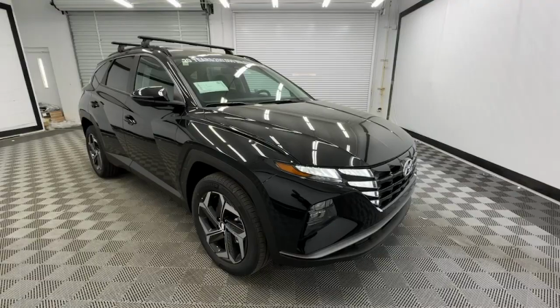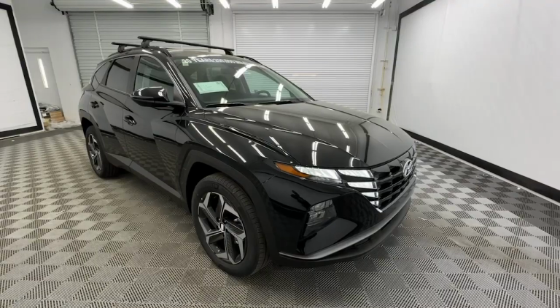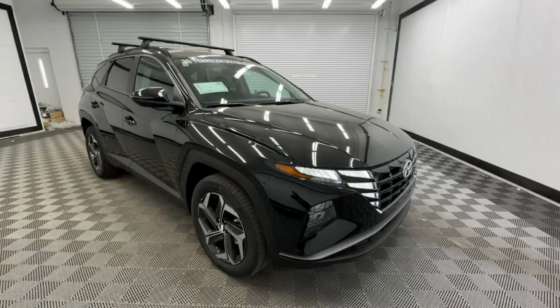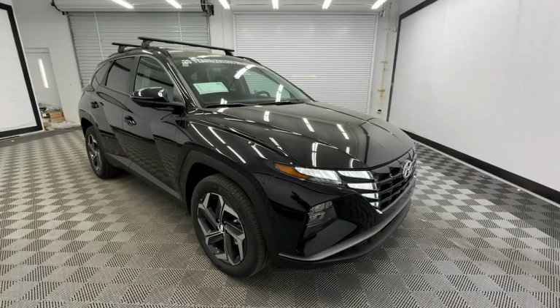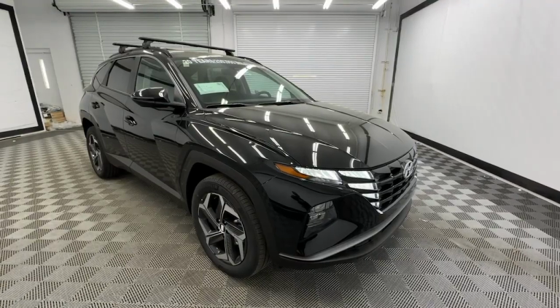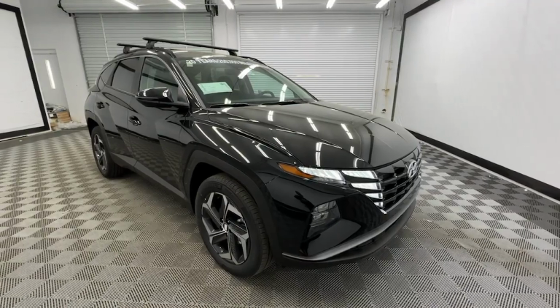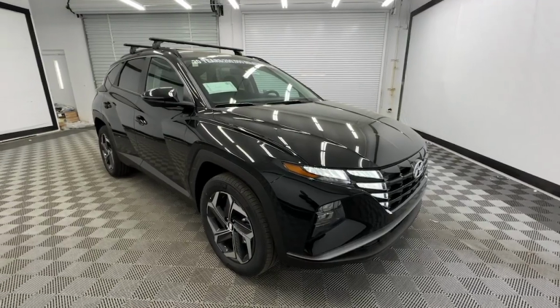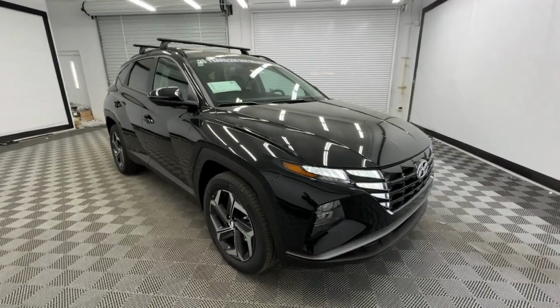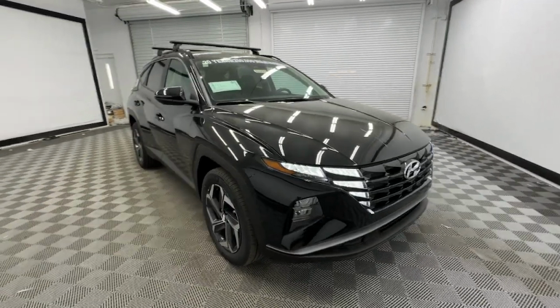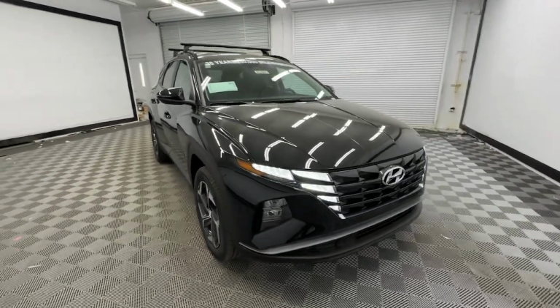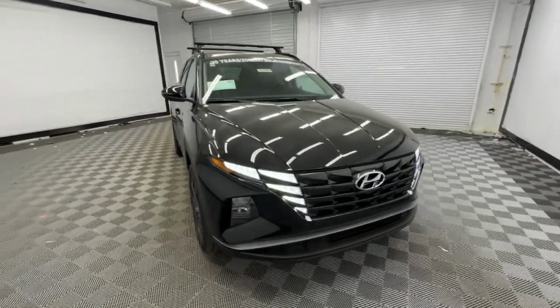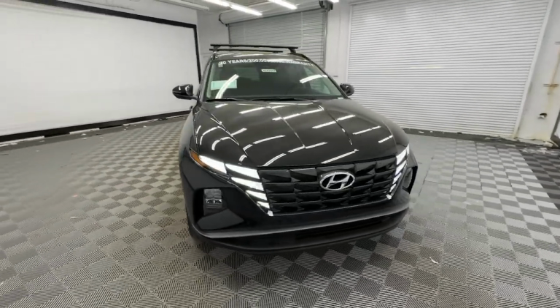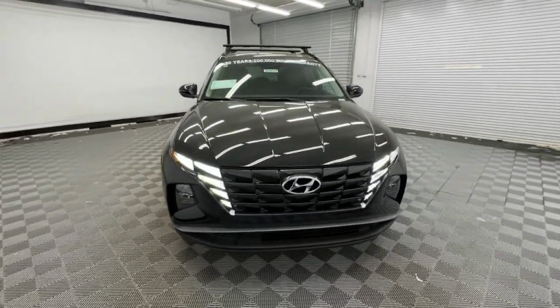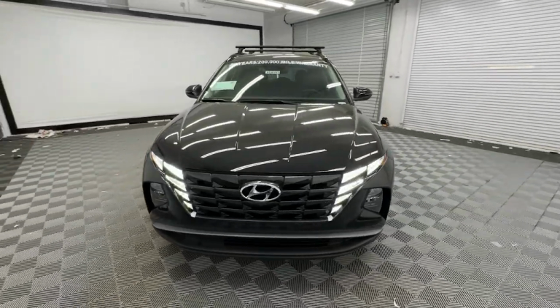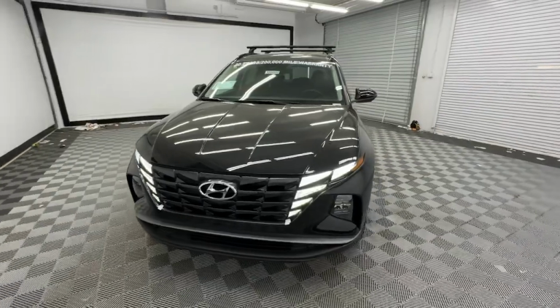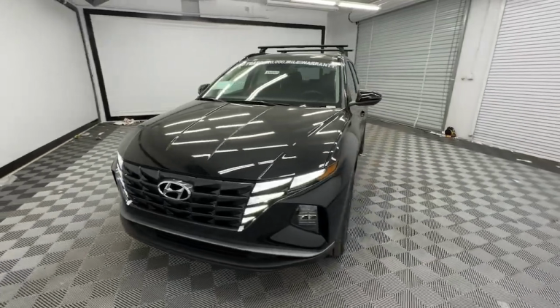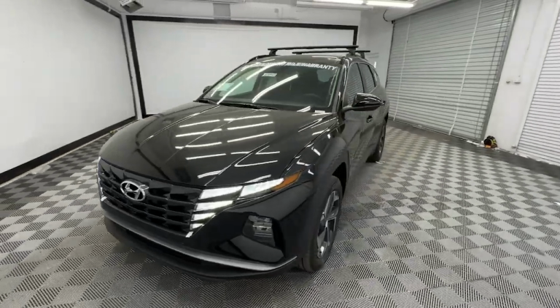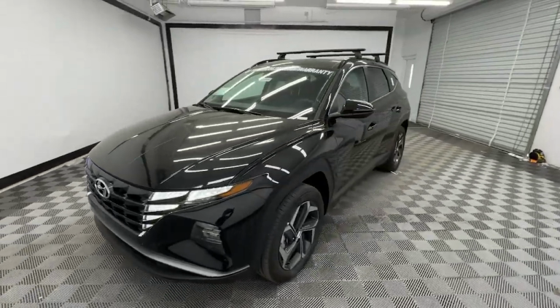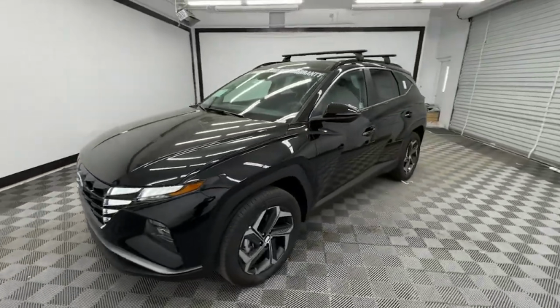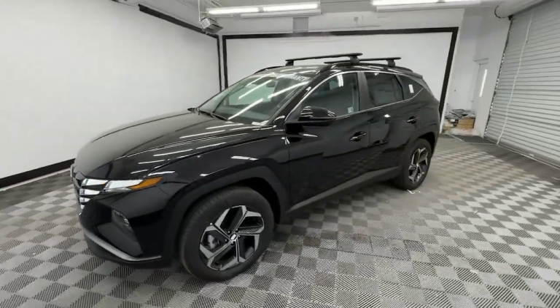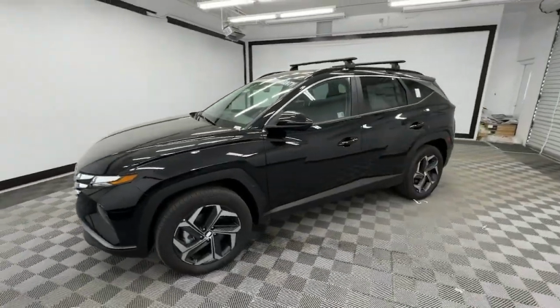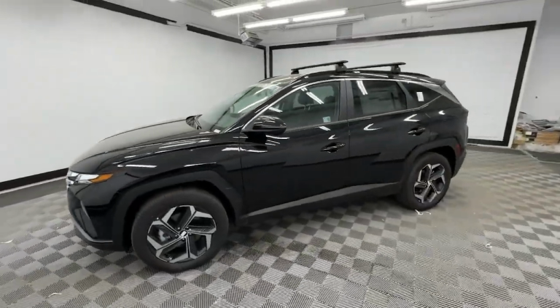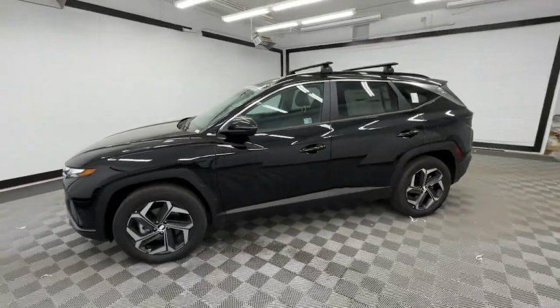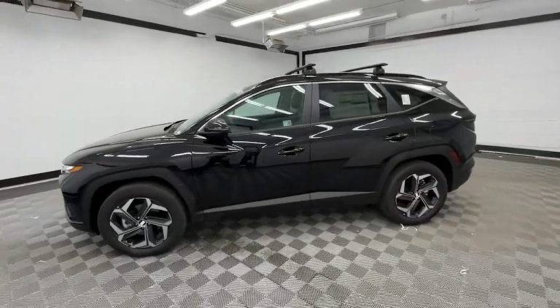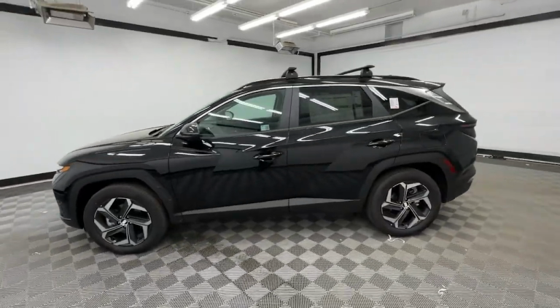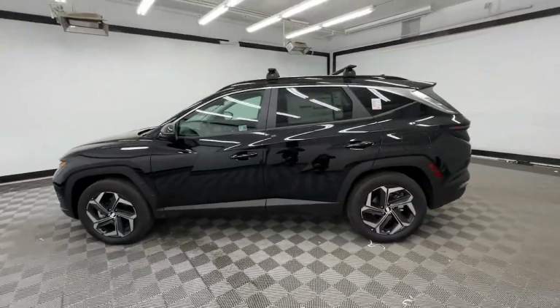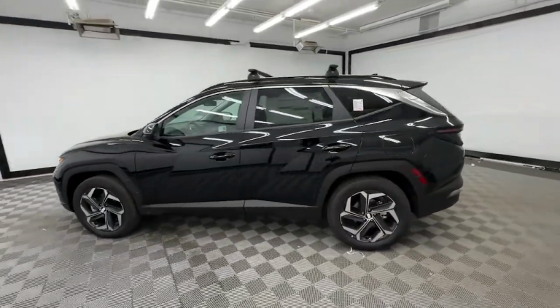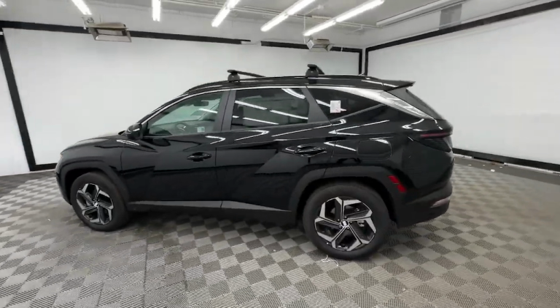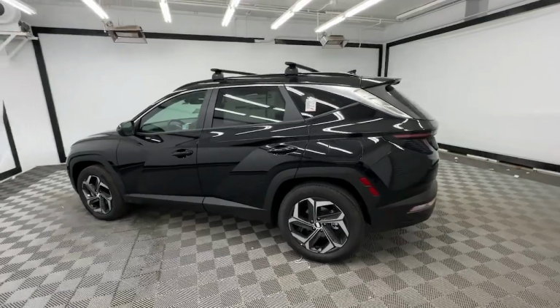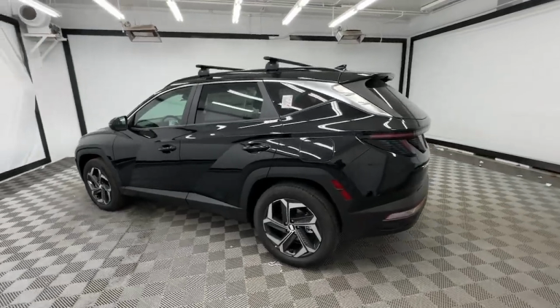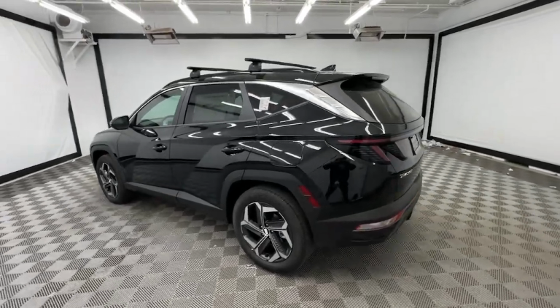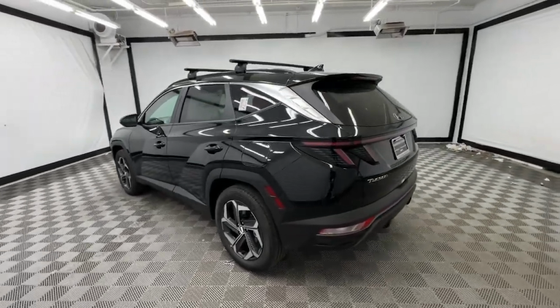You will be amazed by this. 2024 Hyundai Tucson. Choose the compact crossover that delivers an outstanding combination of quality, comfort, and safety. The Tucson.